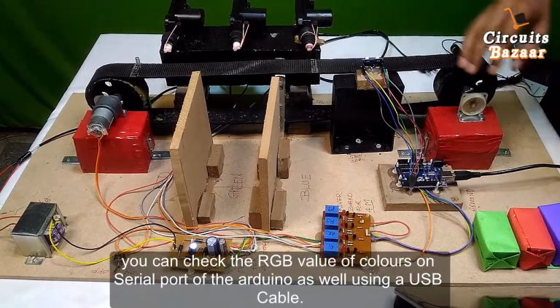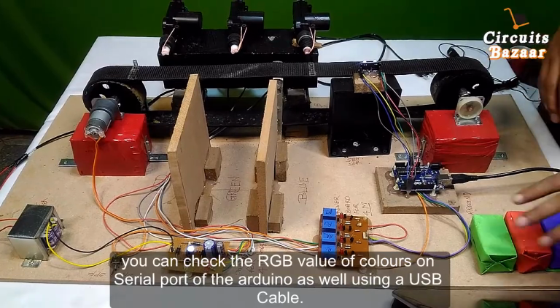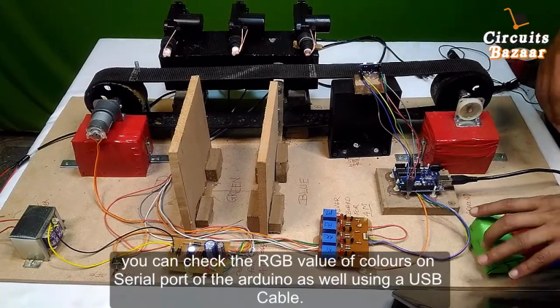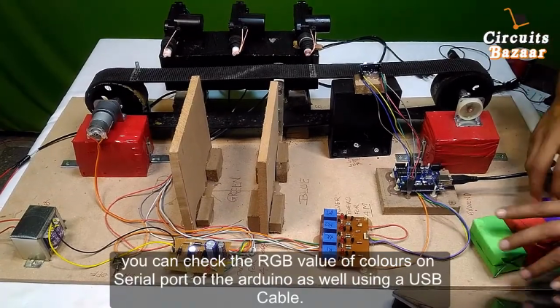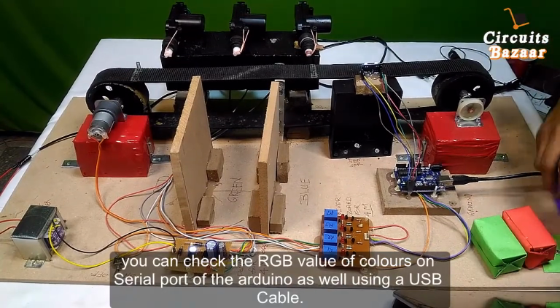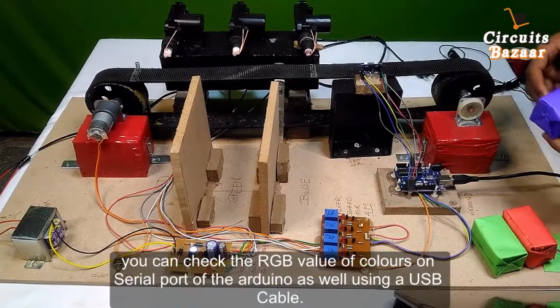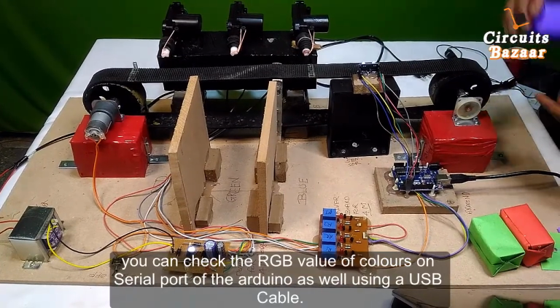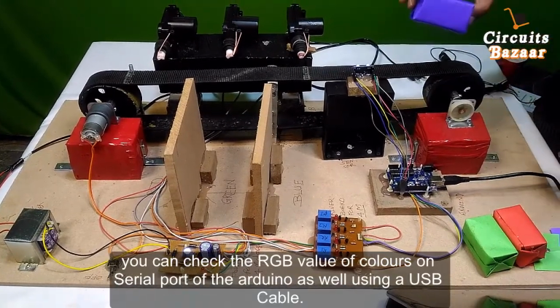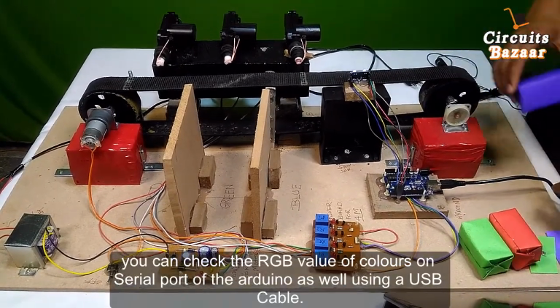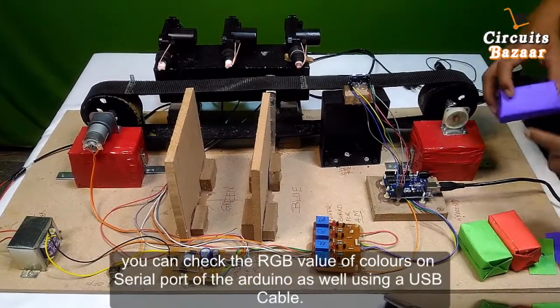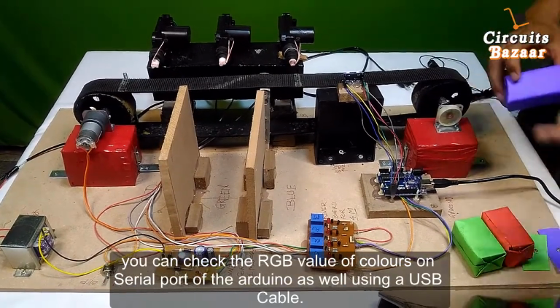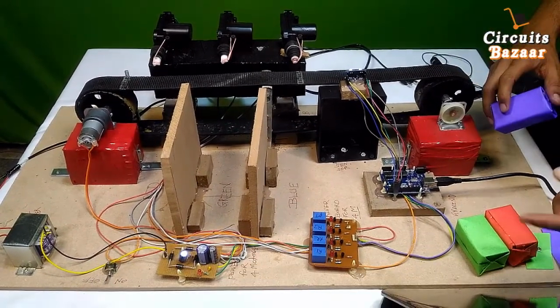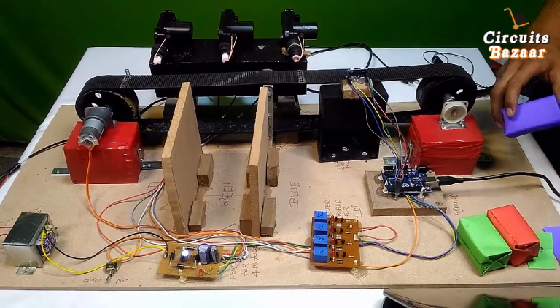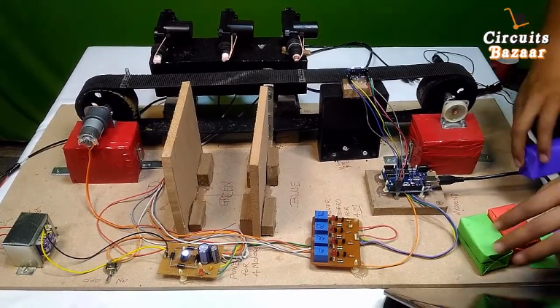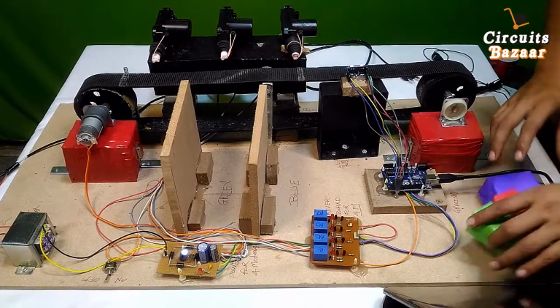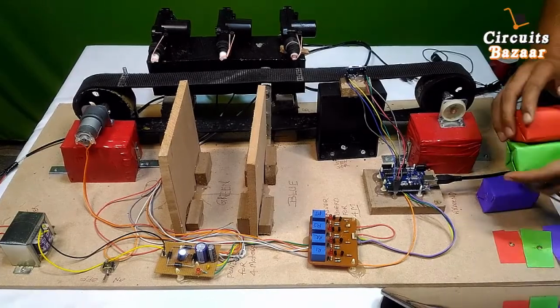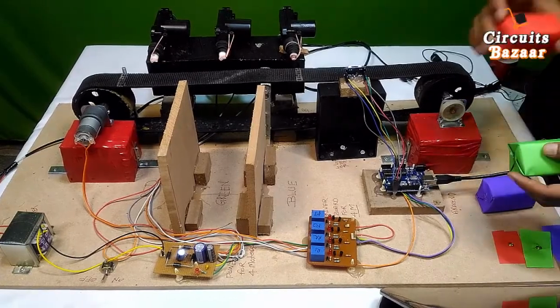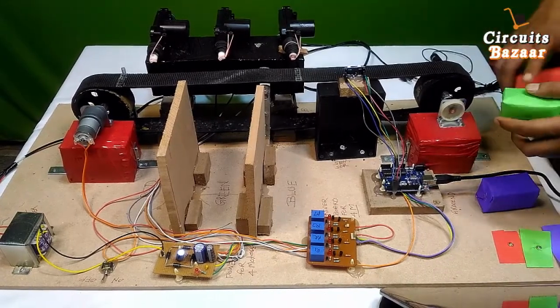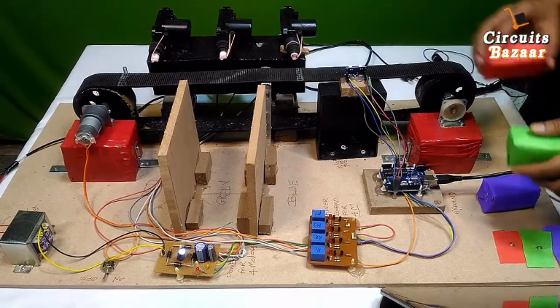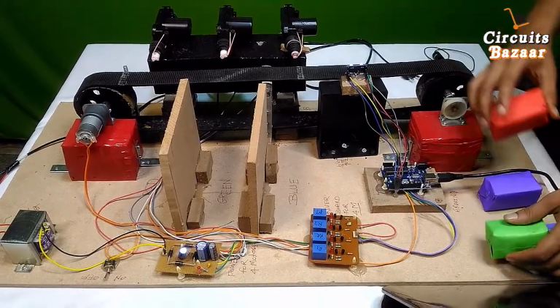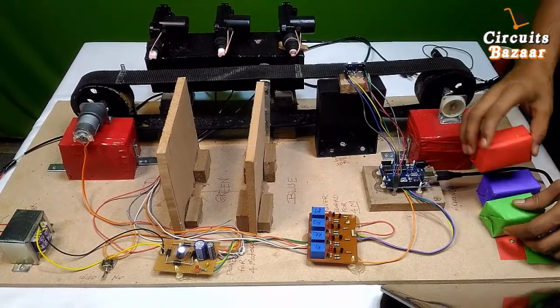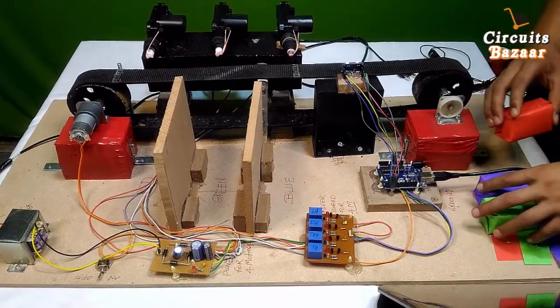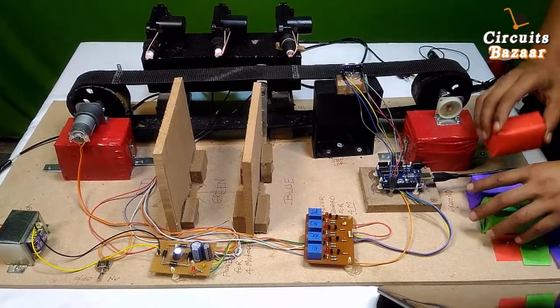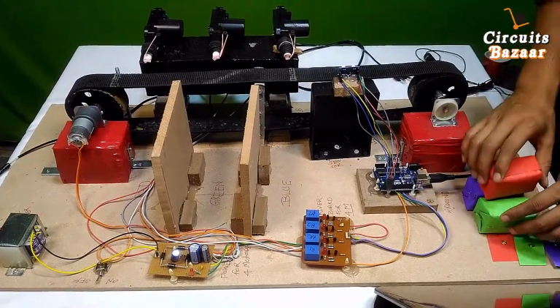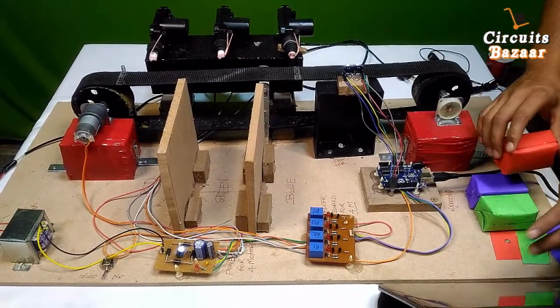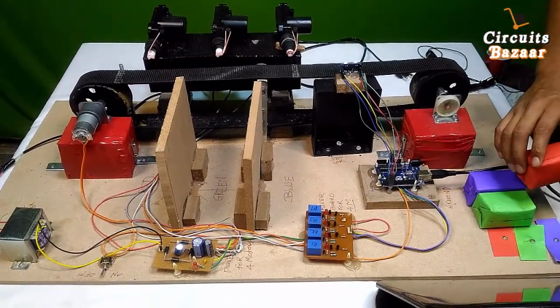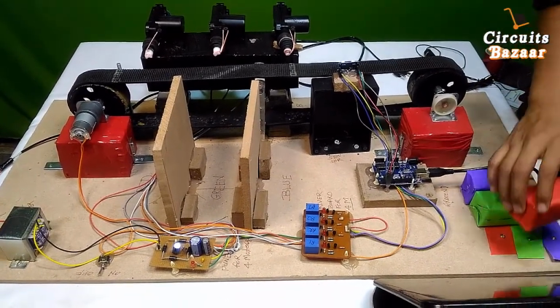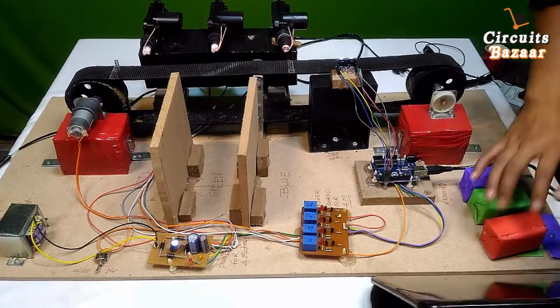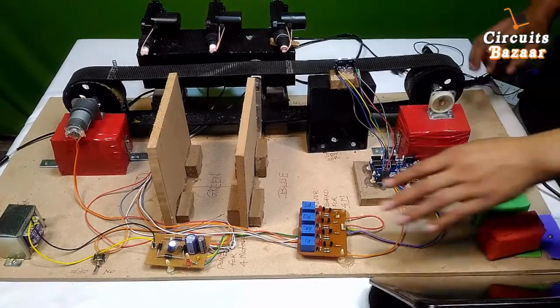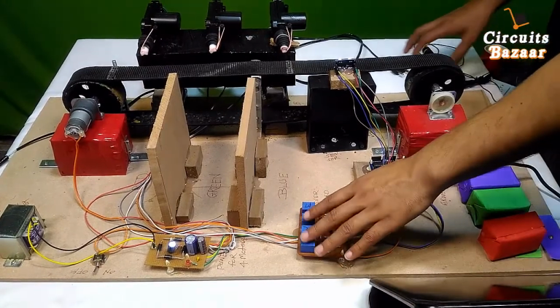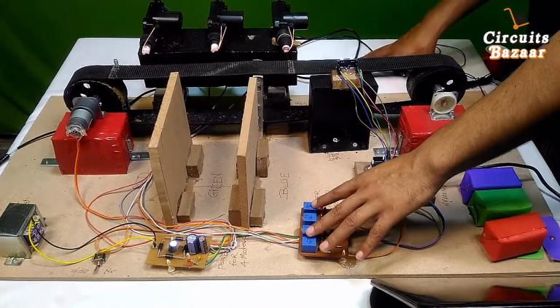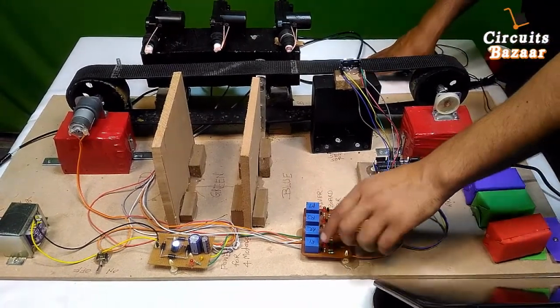Whenever the color sensor detects blue, red, or green color, it will display that data on the laptop as well — directly on the serial port of the Arduino board. This is the relay board.